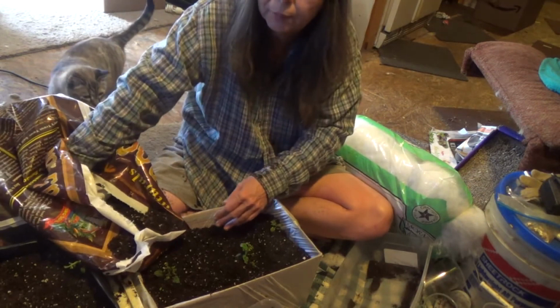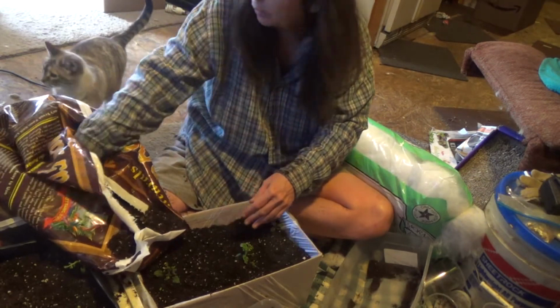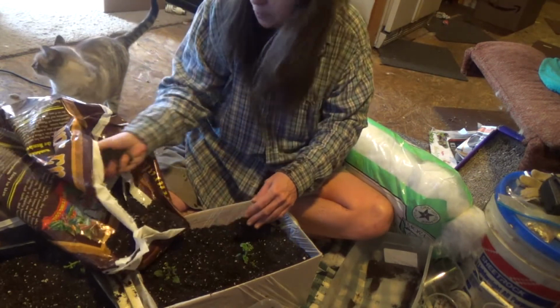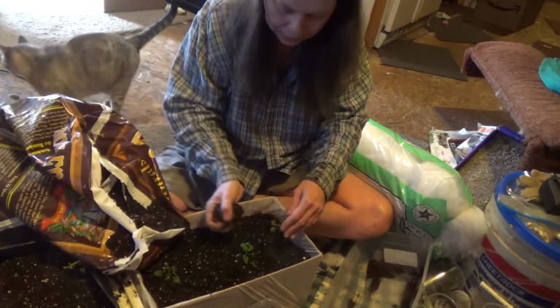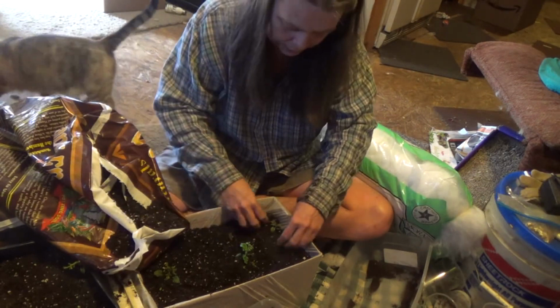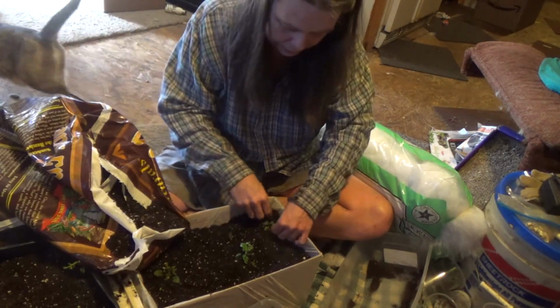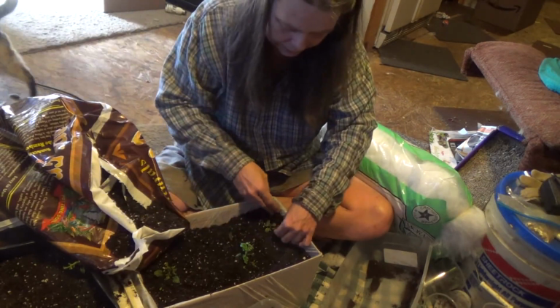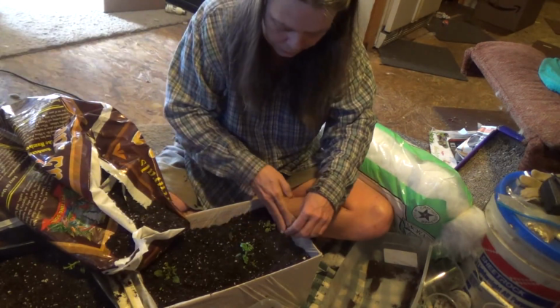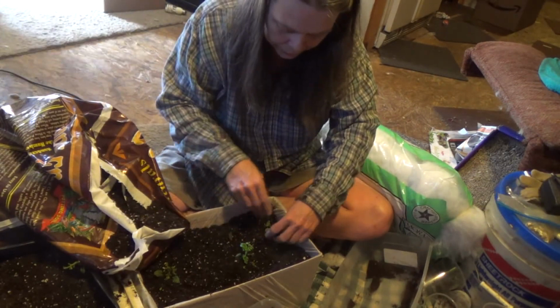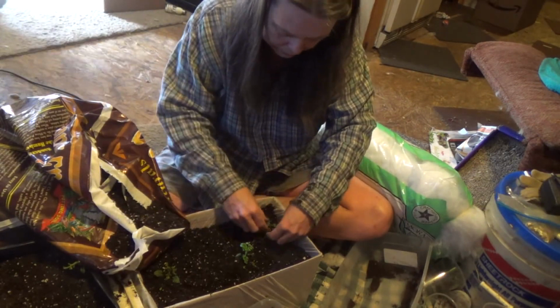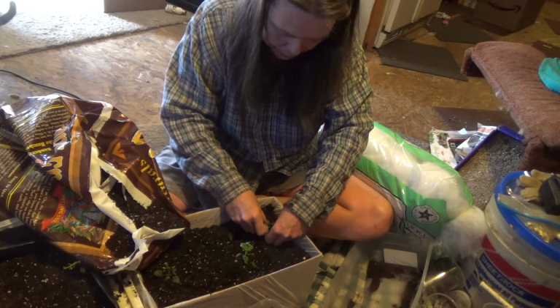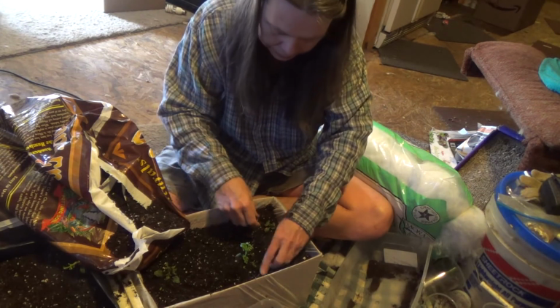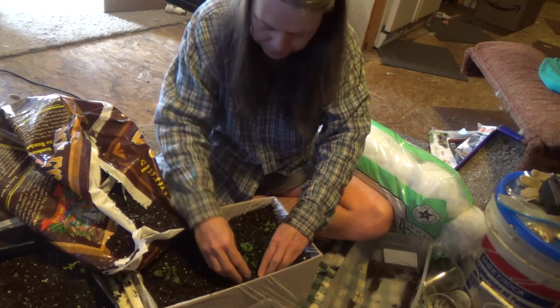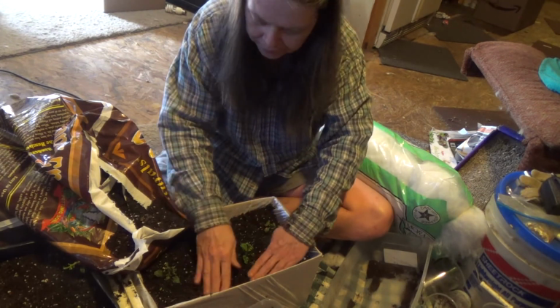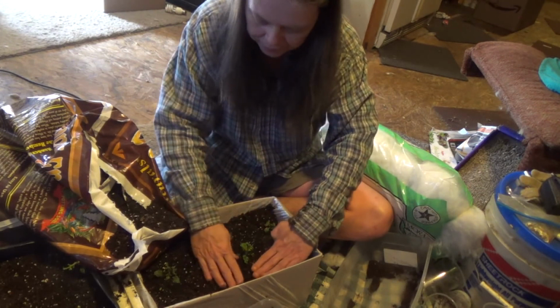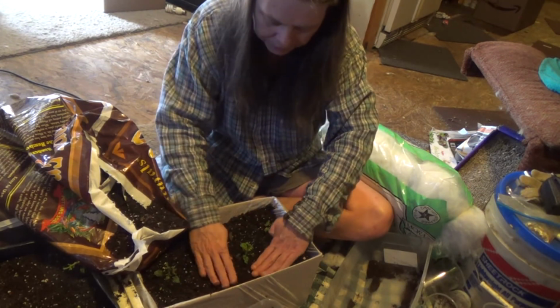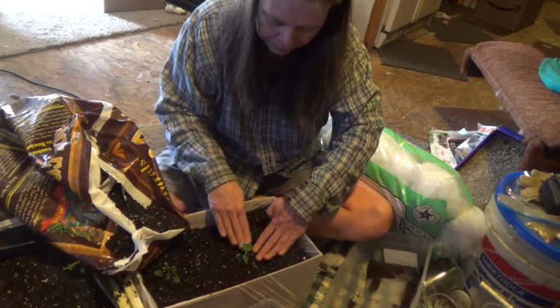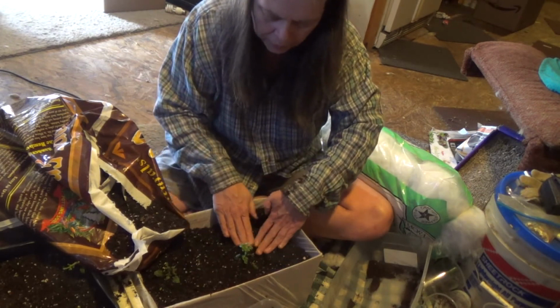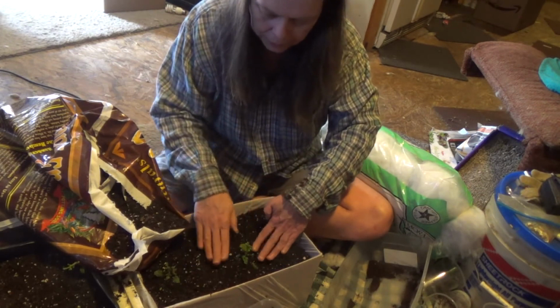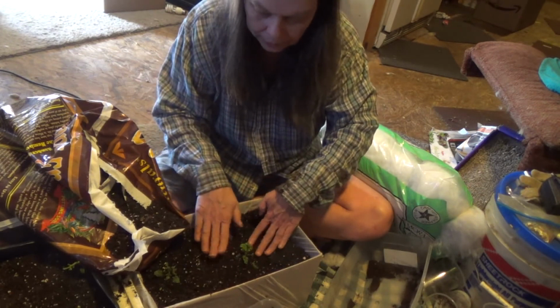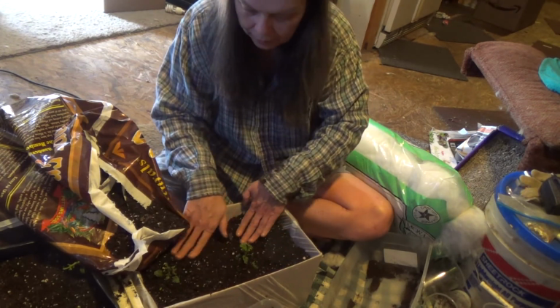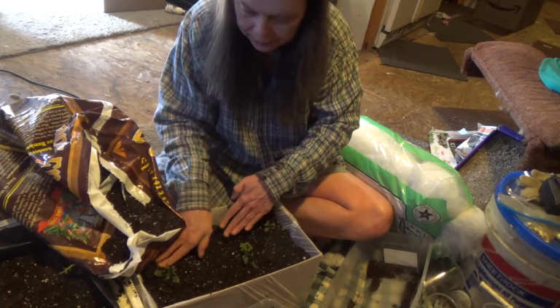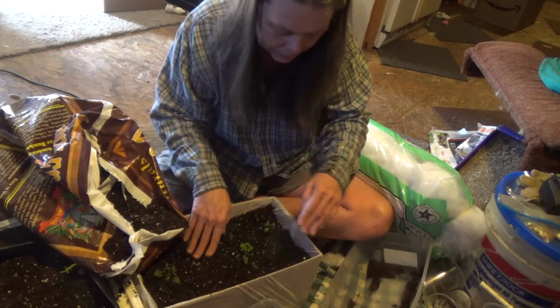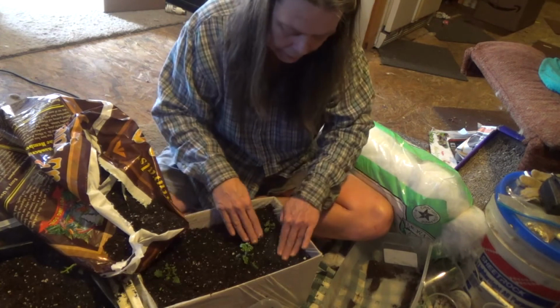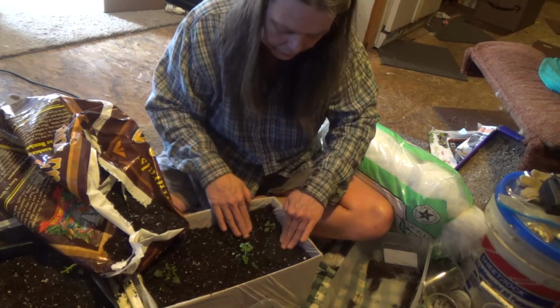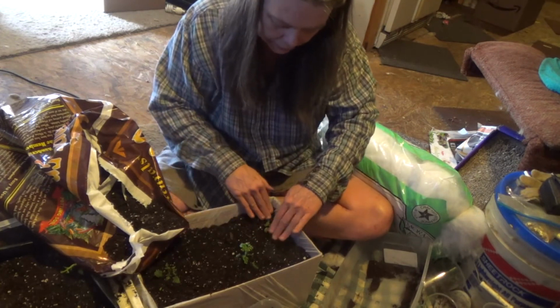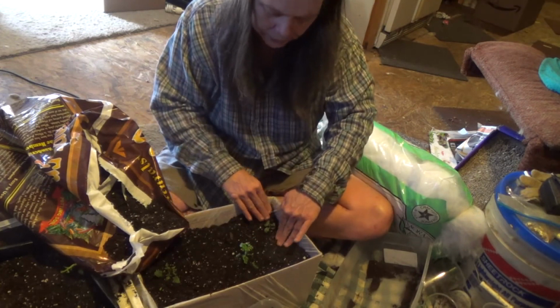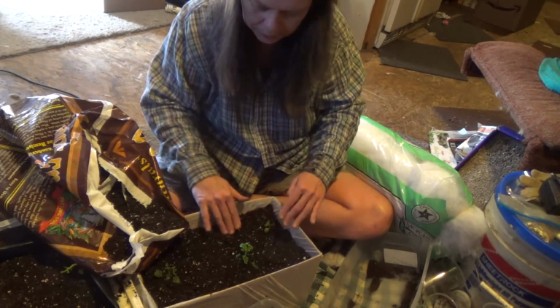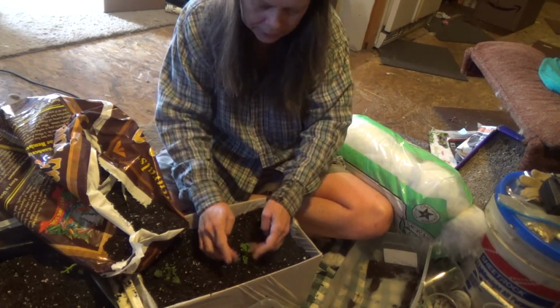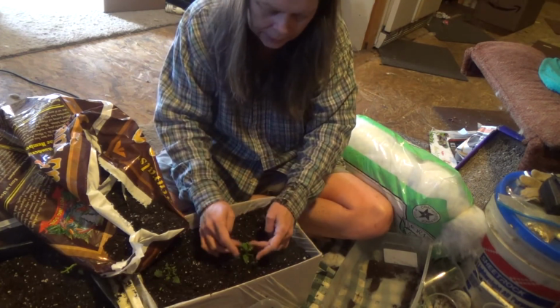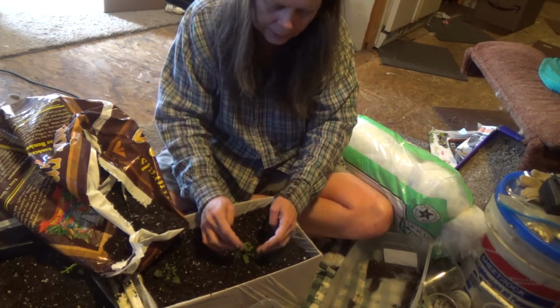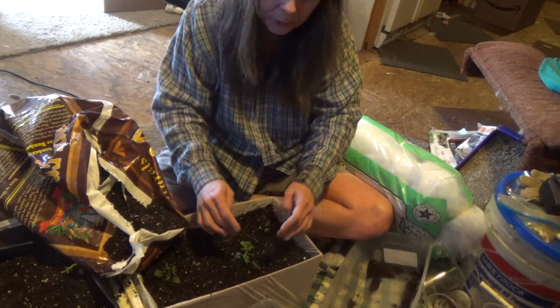It seems my cat is interested in the soil — like, 'ooh, soil, let me try some!' But this is my update for today. Thanks for watching.